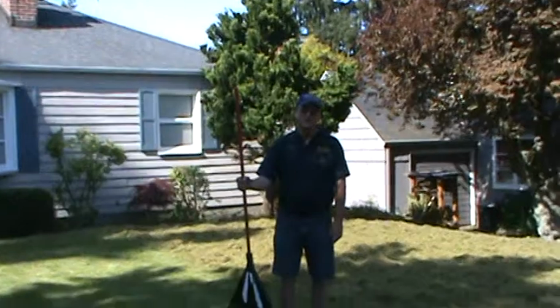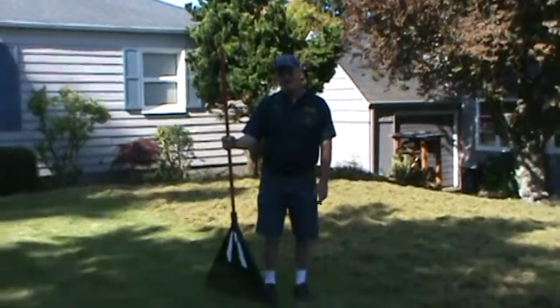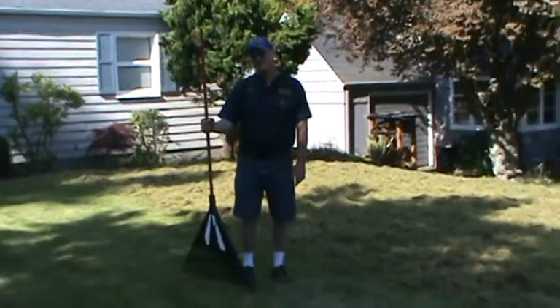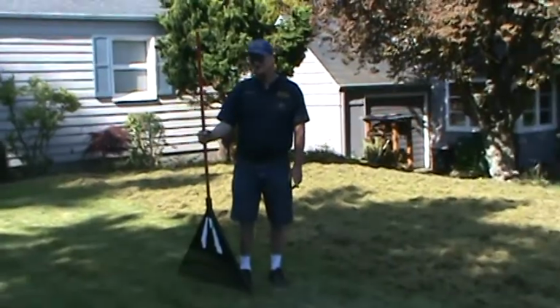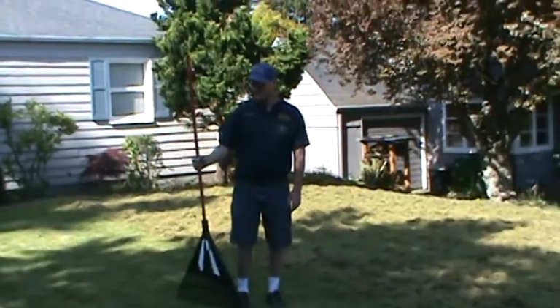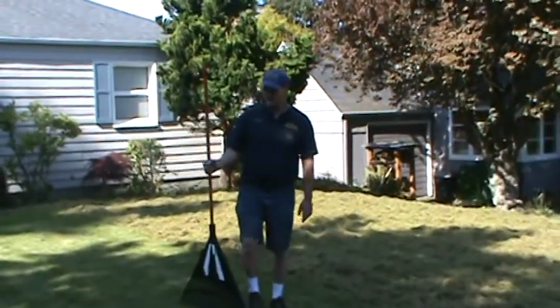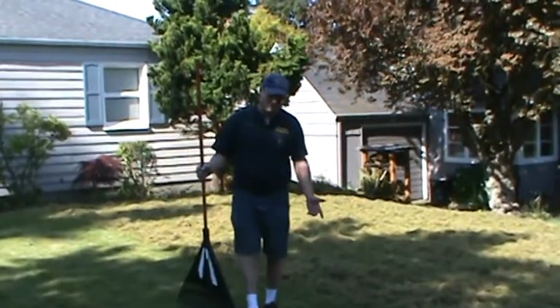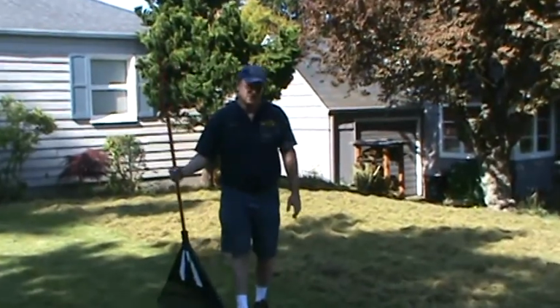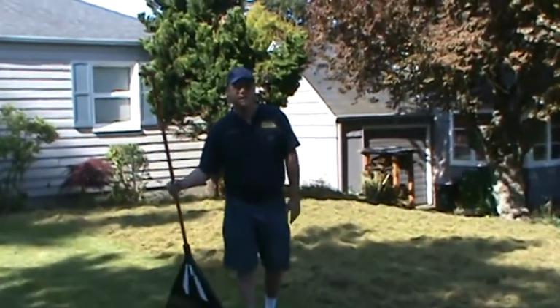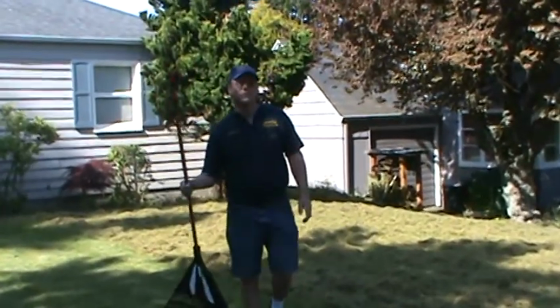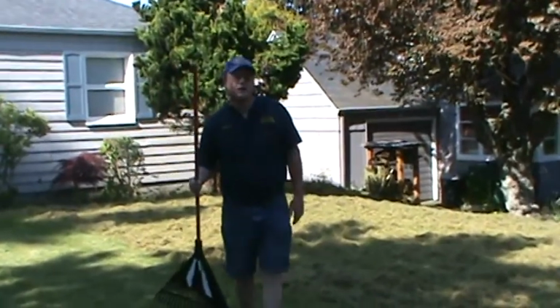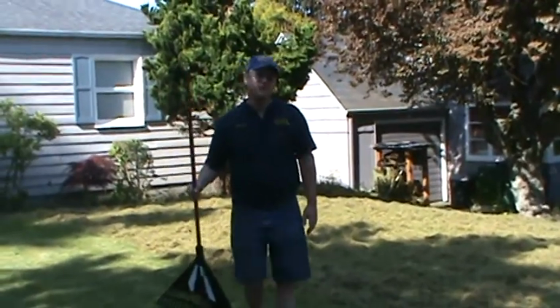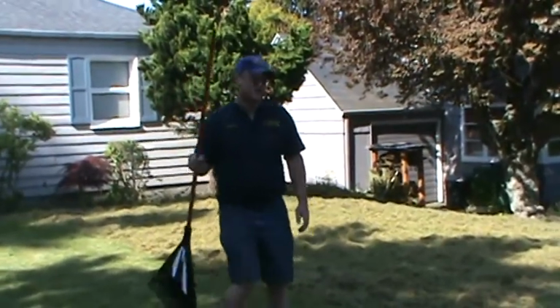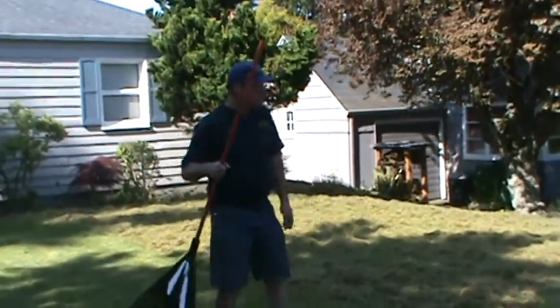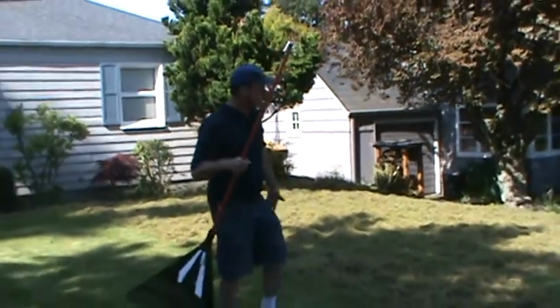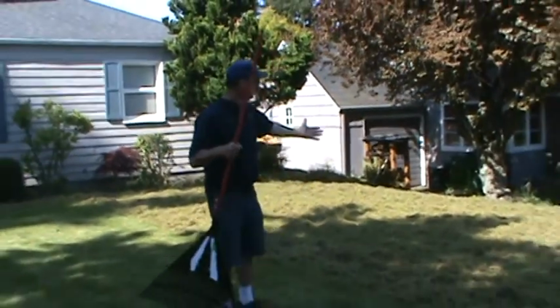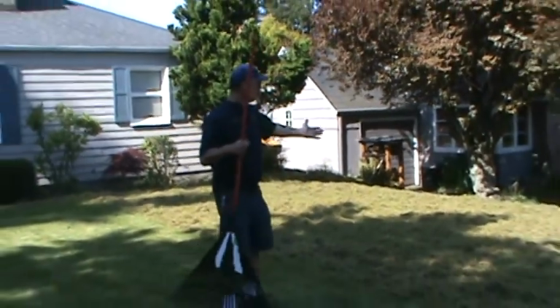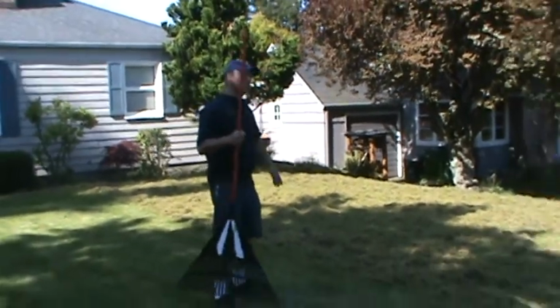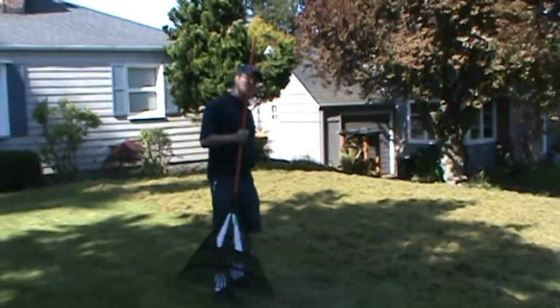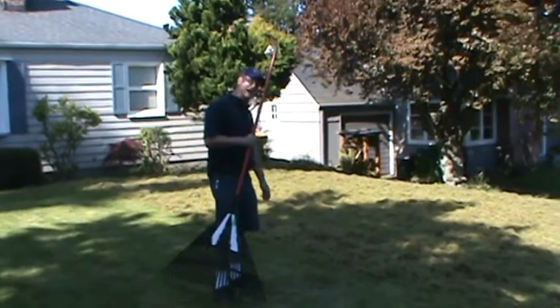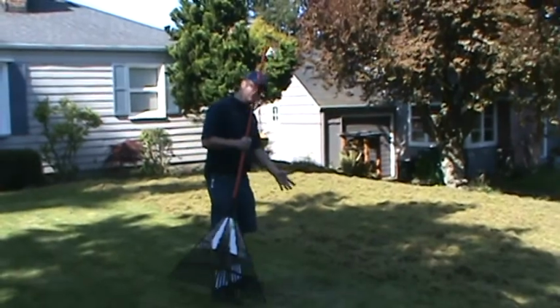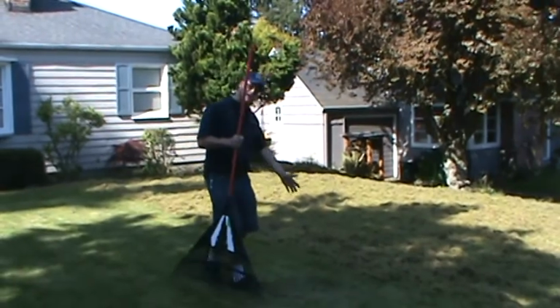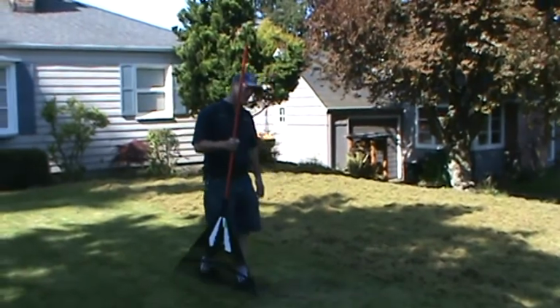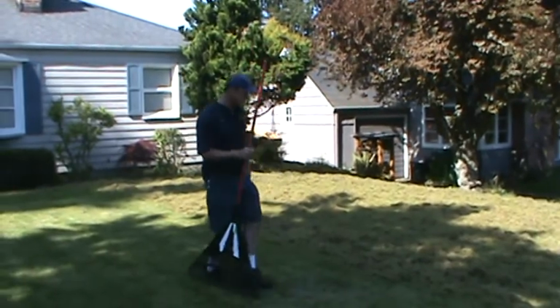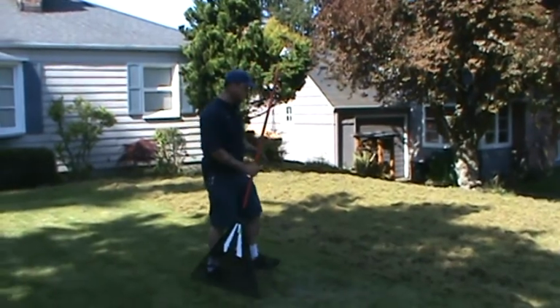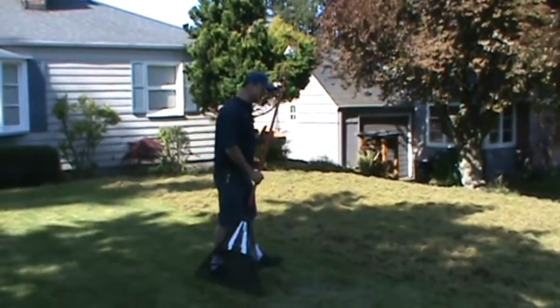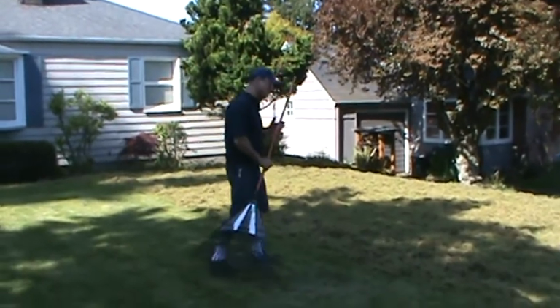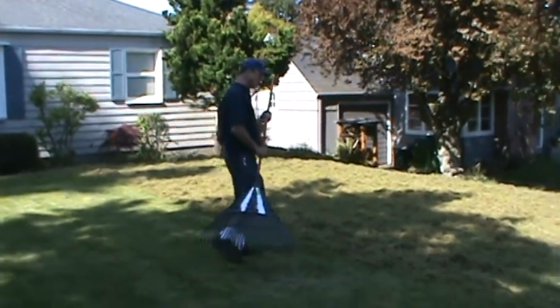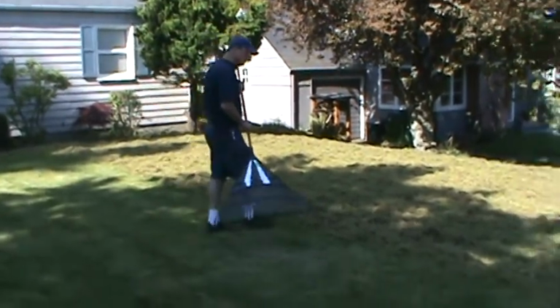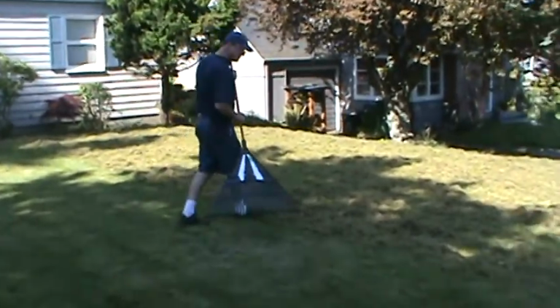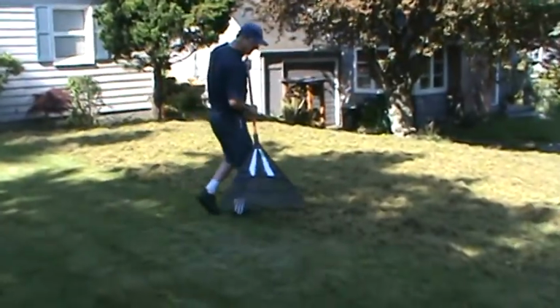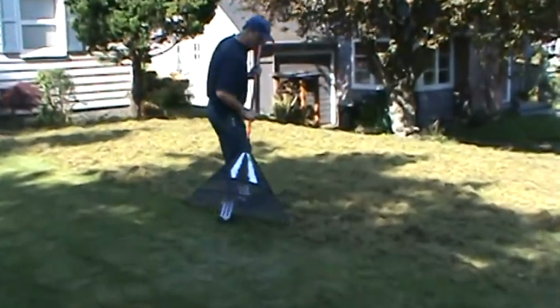Hi, this is Stuart, and I'd just like to give you a quick example of thatching here. This yard has been thatched here. This half of the yard has been thatched. I just wanted to show you how much I take out of there.